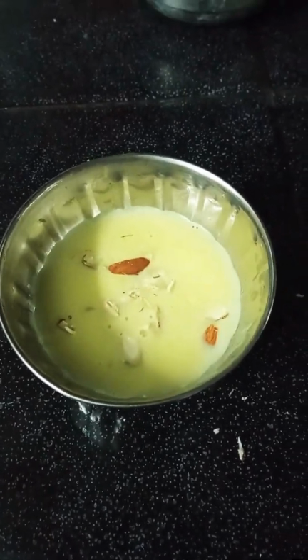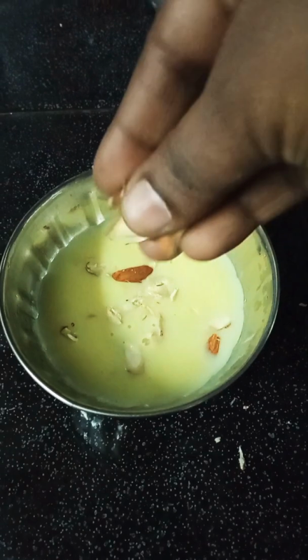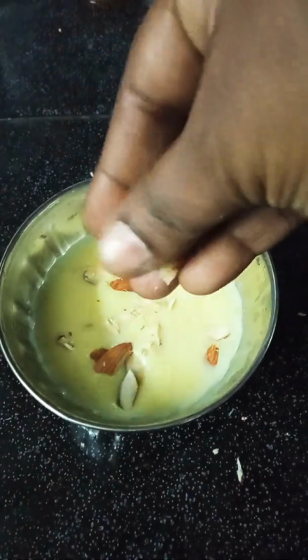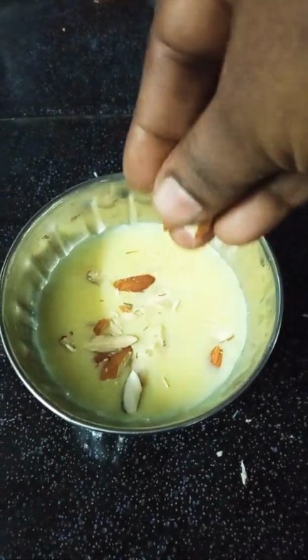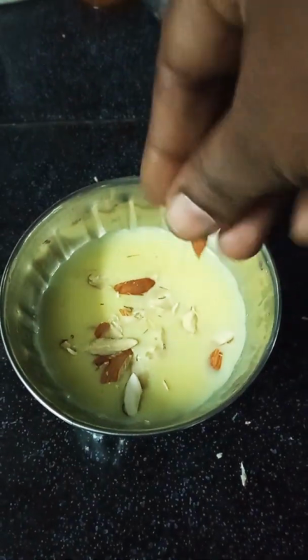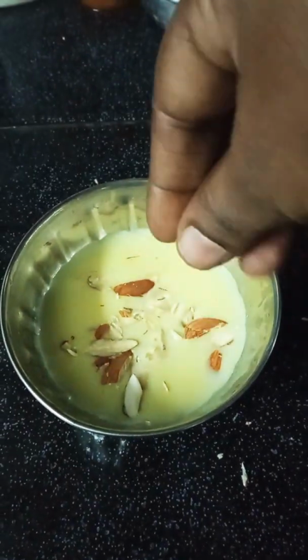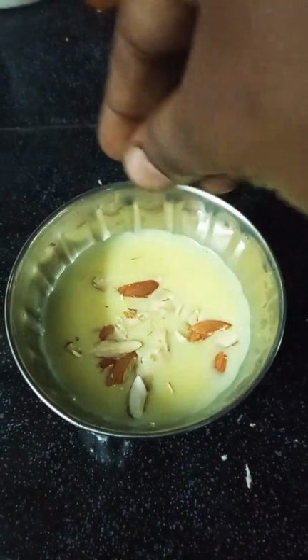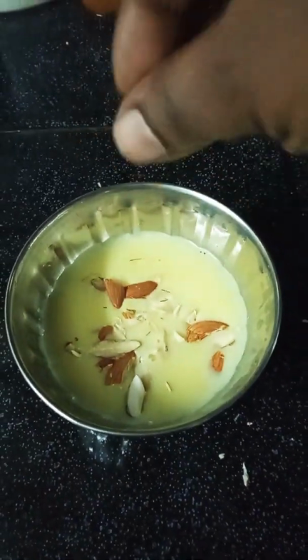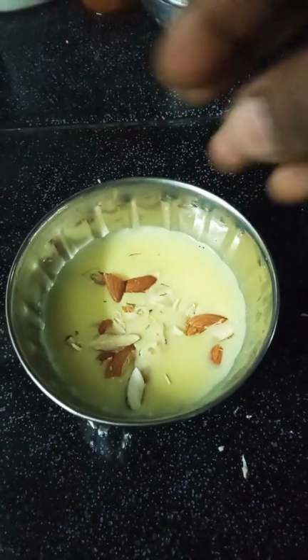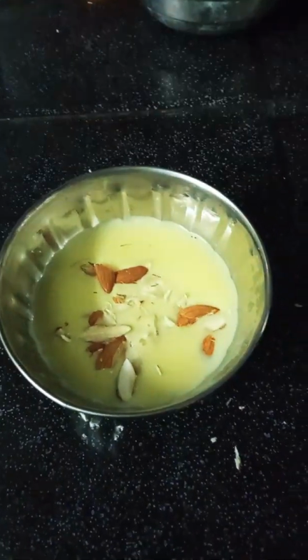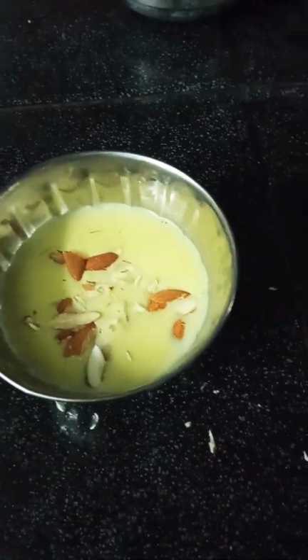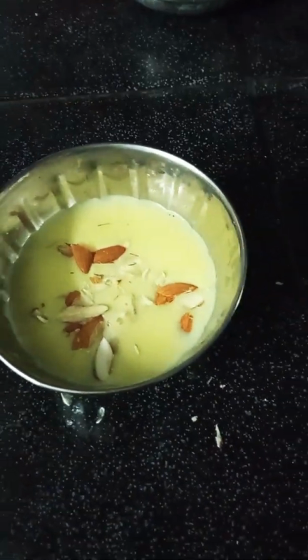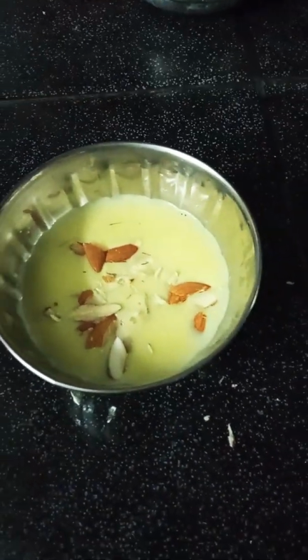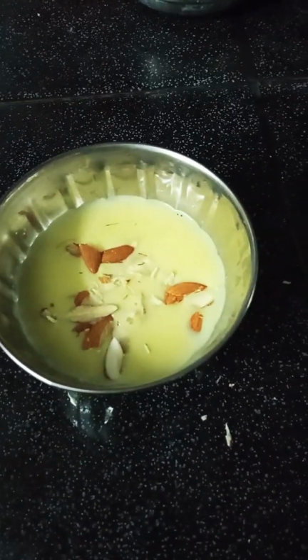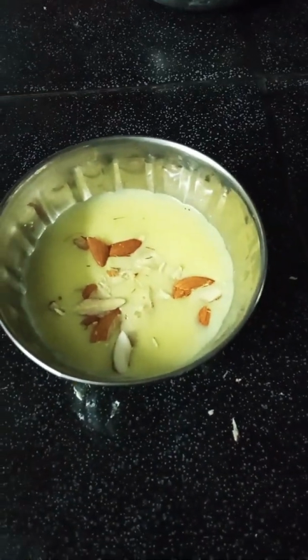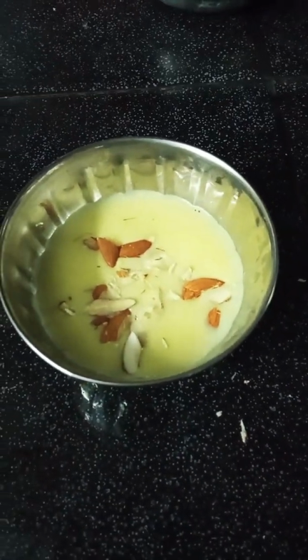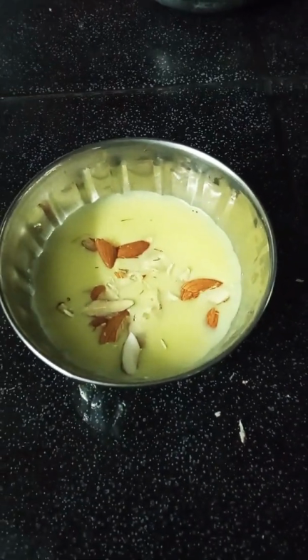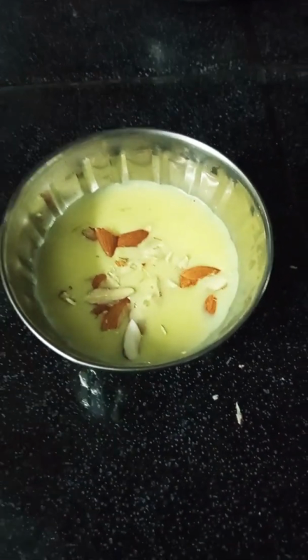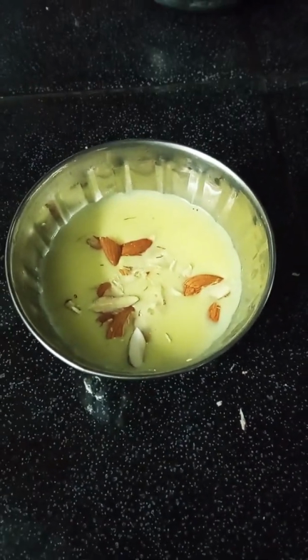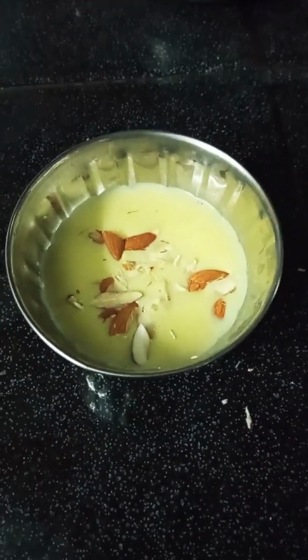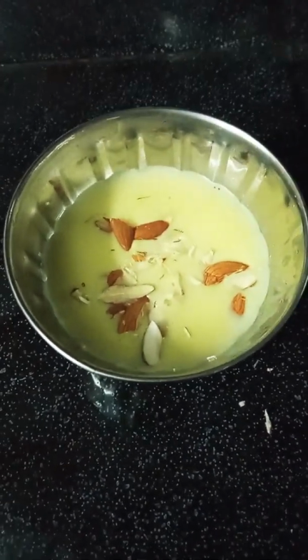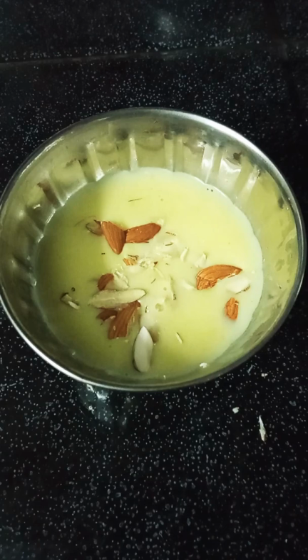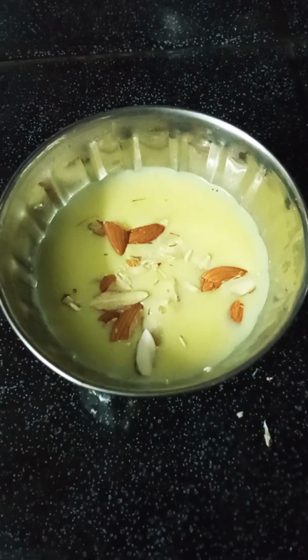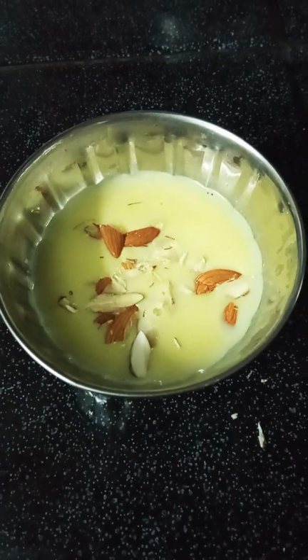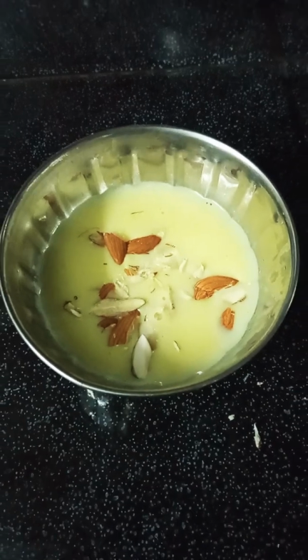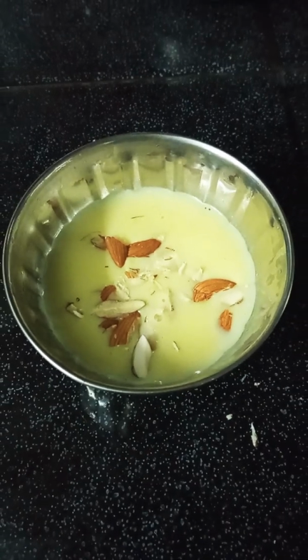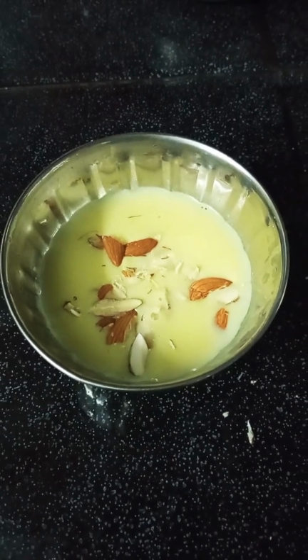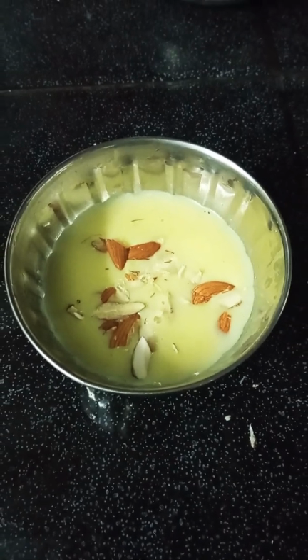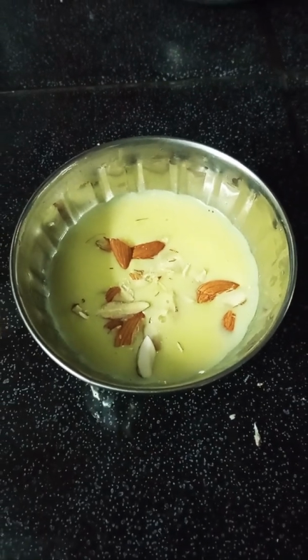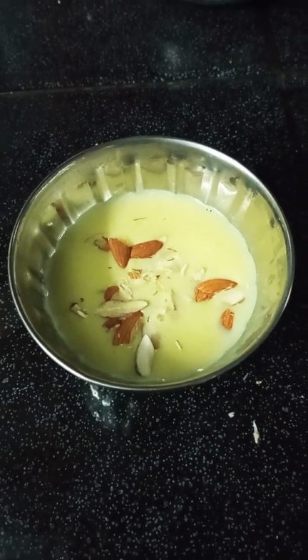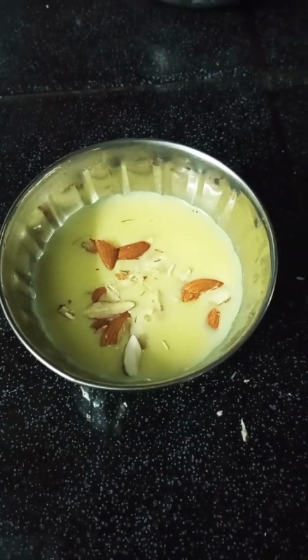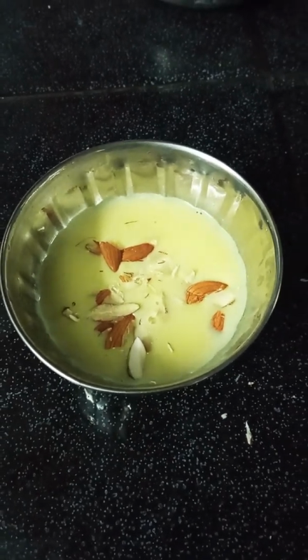We are going to make it with custard milk. It tastes great.